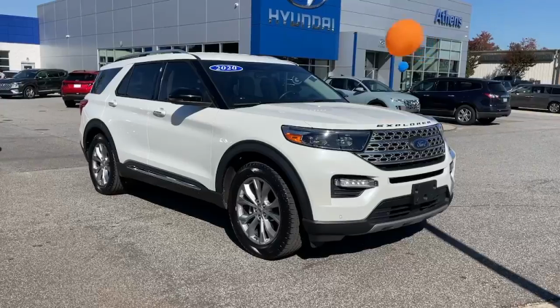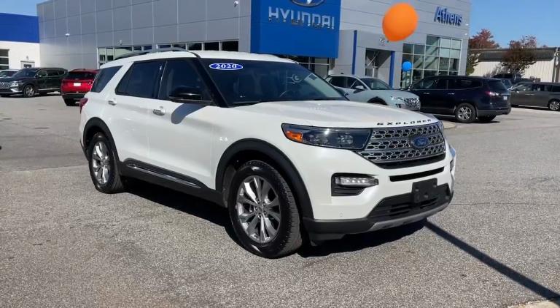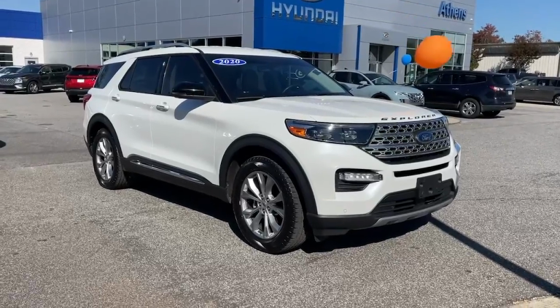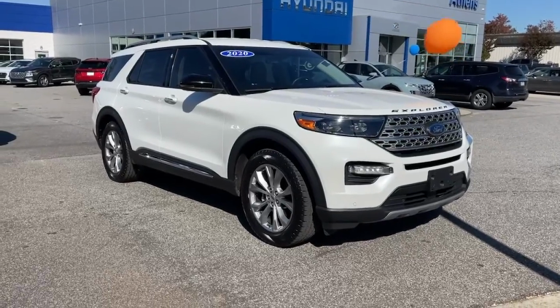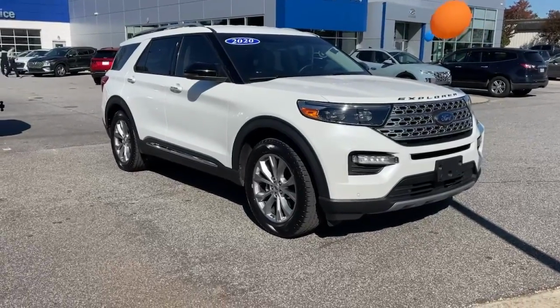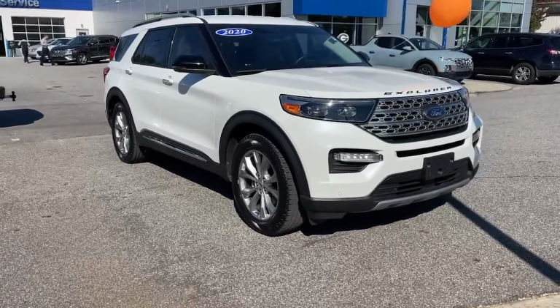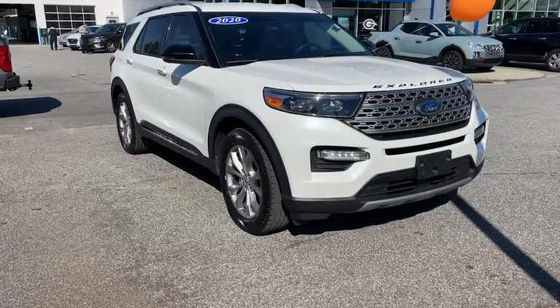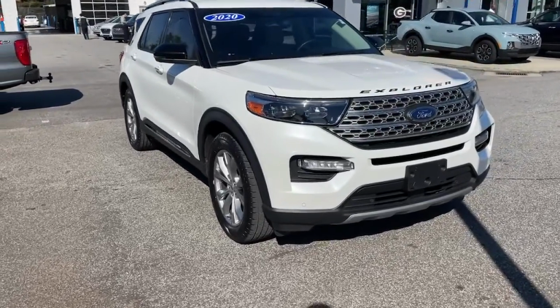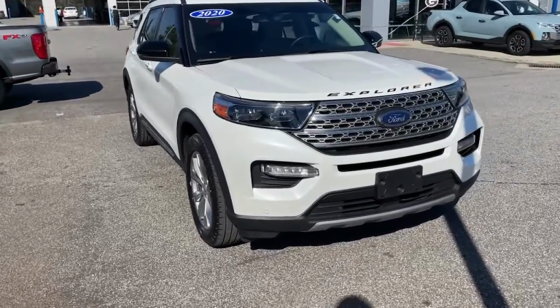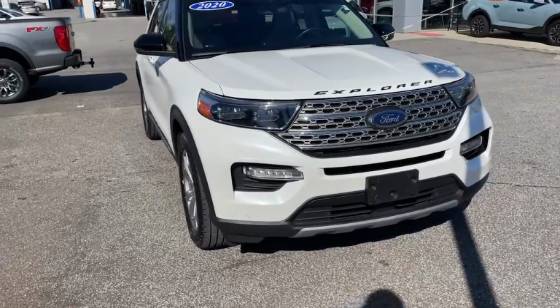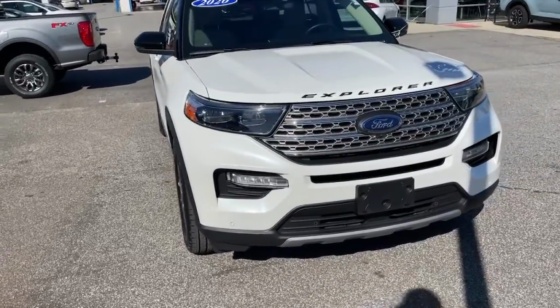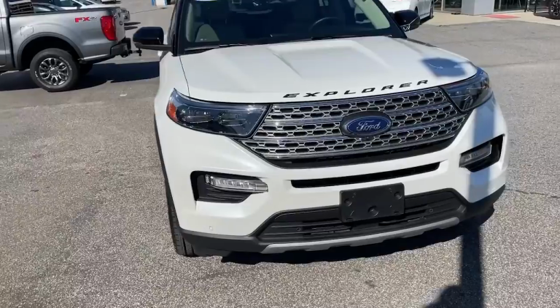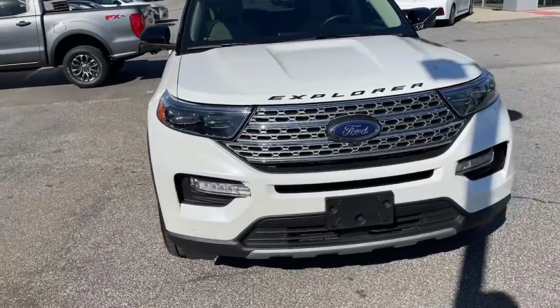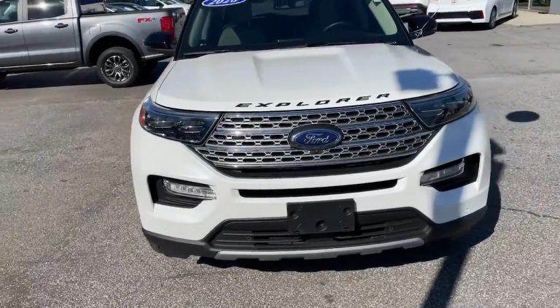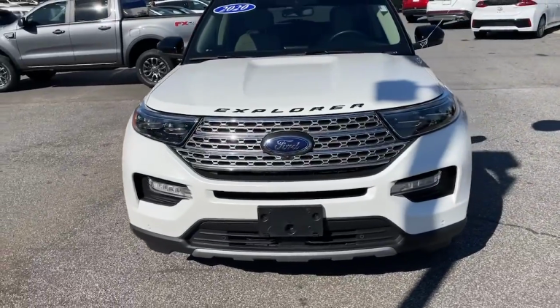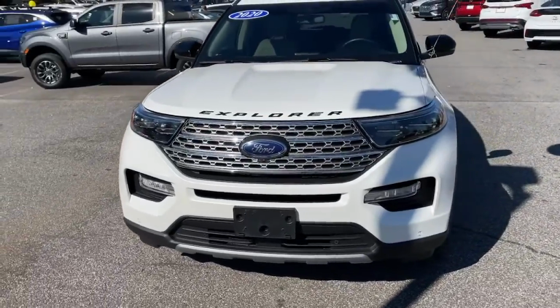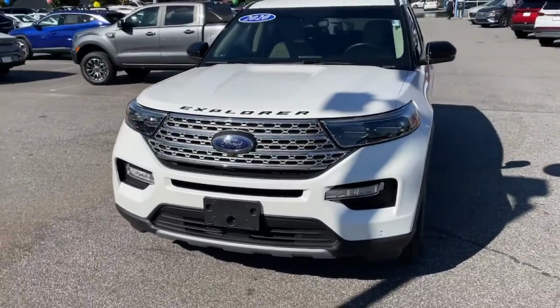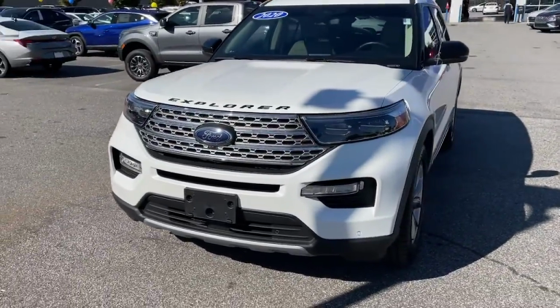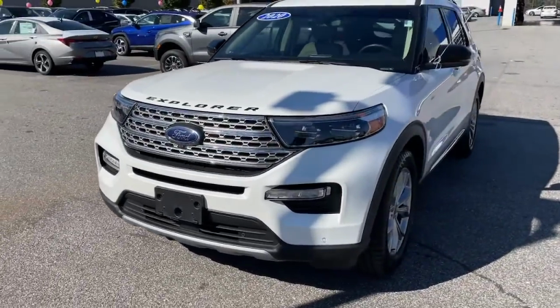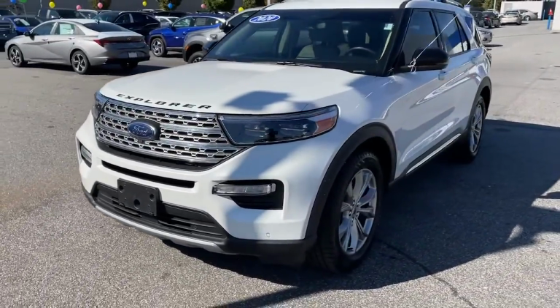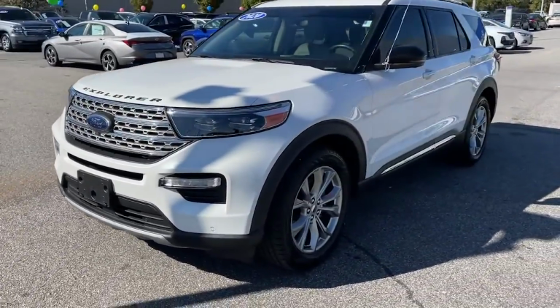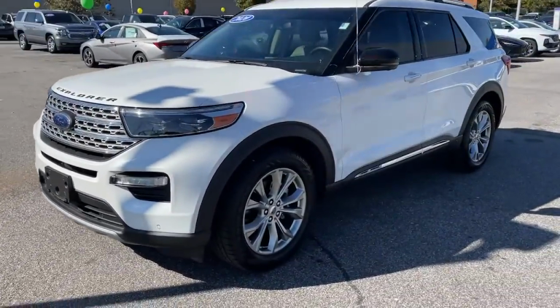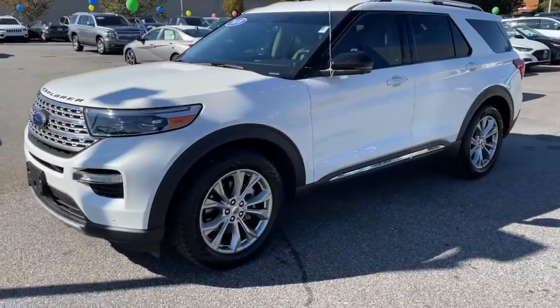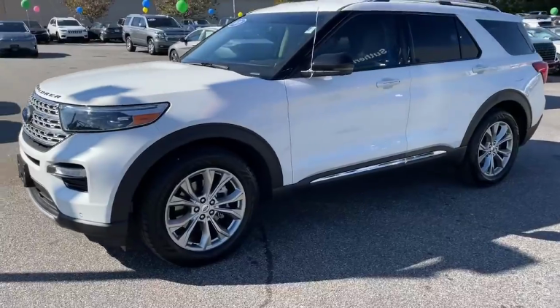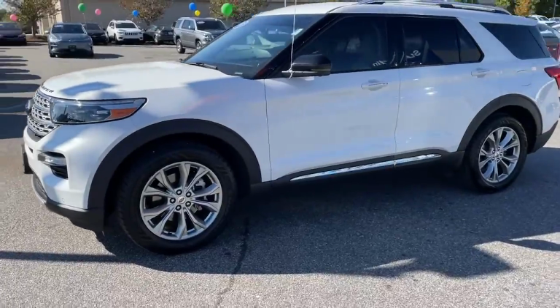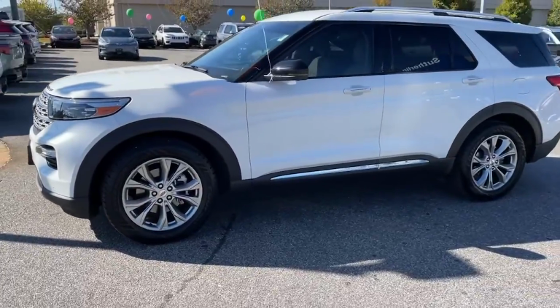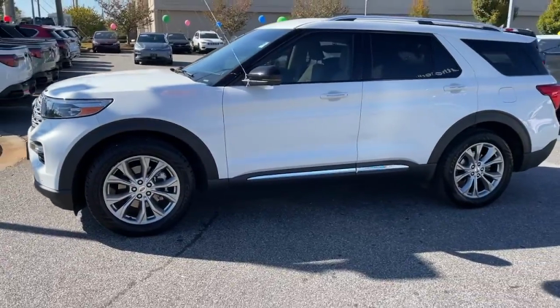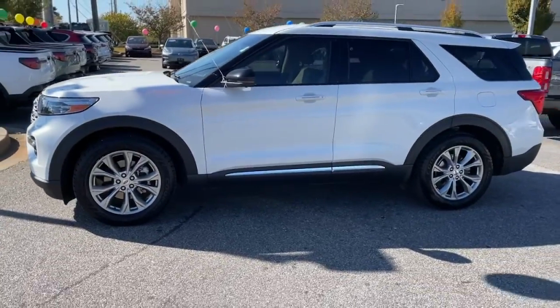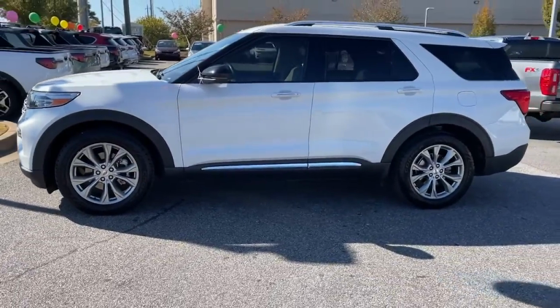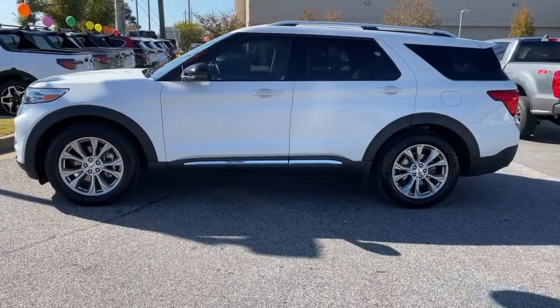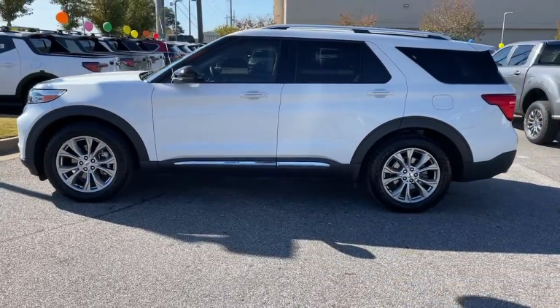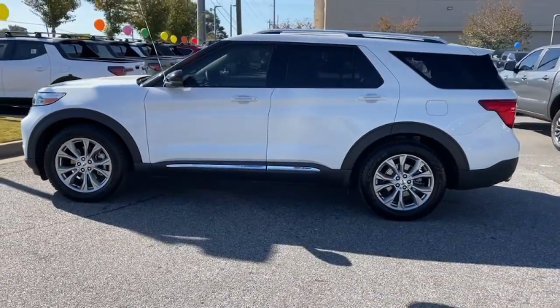Get a feel for the 2020 Ford Explorer. With less than 50,000 miles on the odometer, this vehicle stands out from the rest. Handsome and rugged, this Explorer delivers solid midsize SUV versatility.